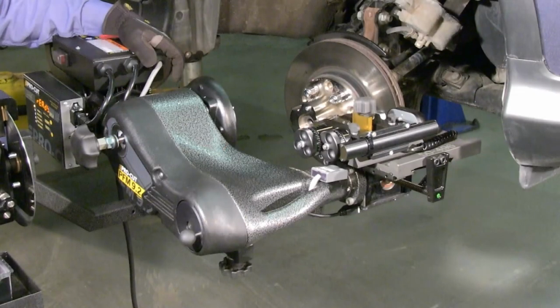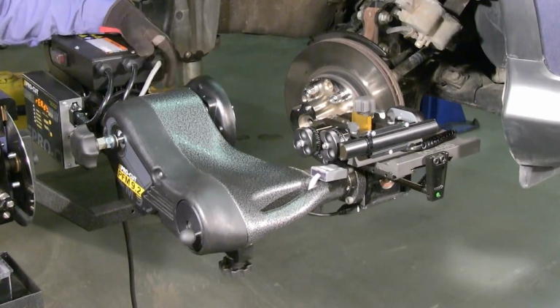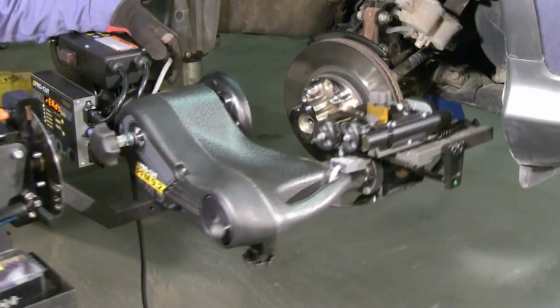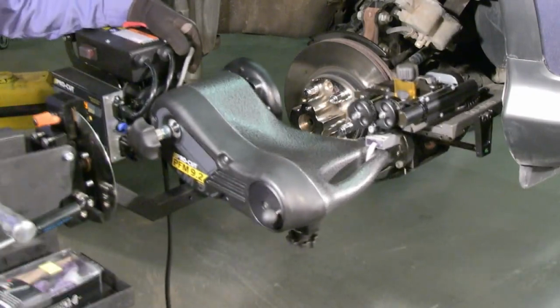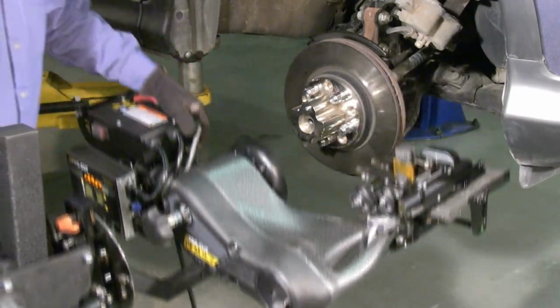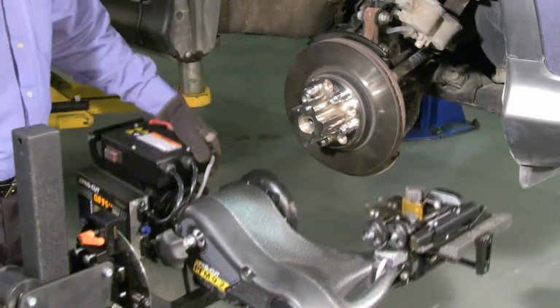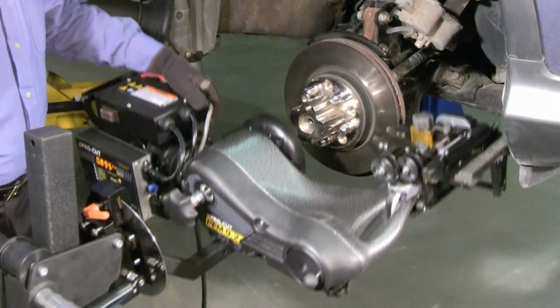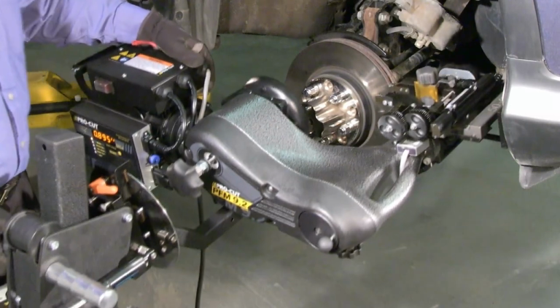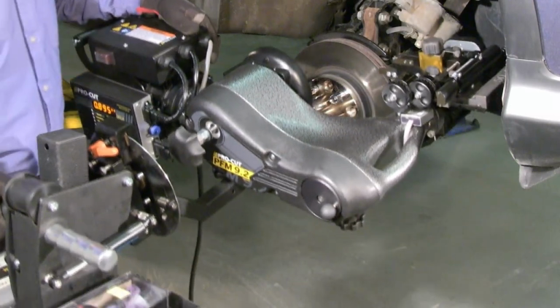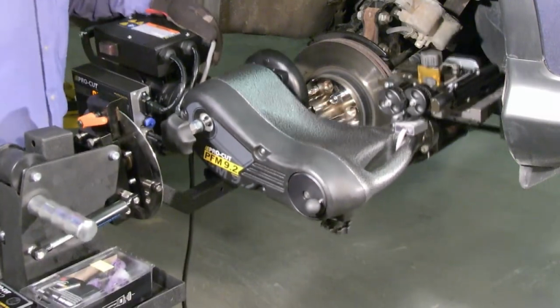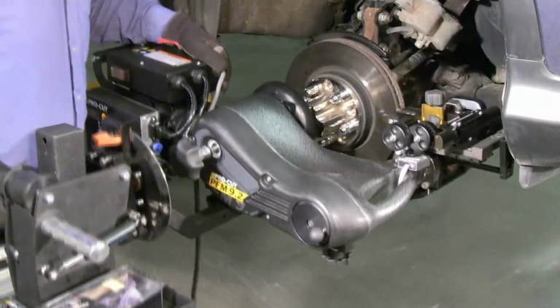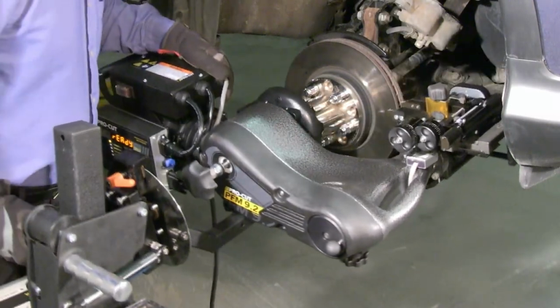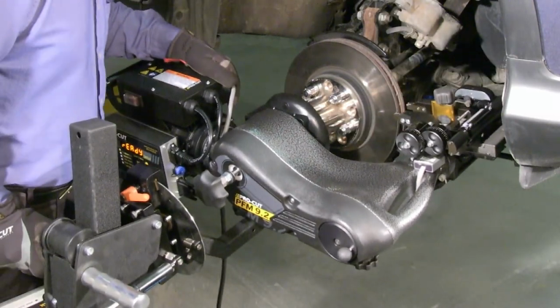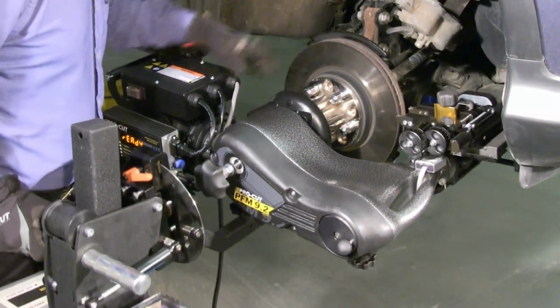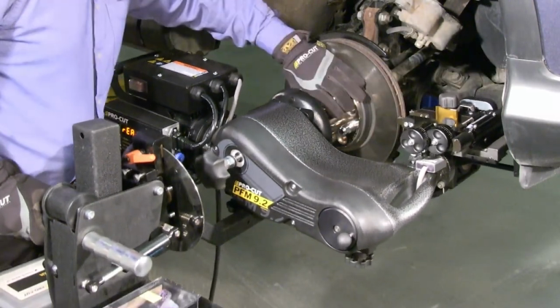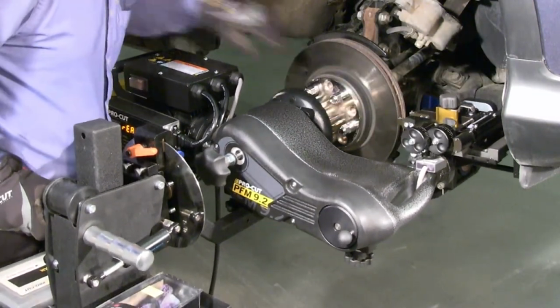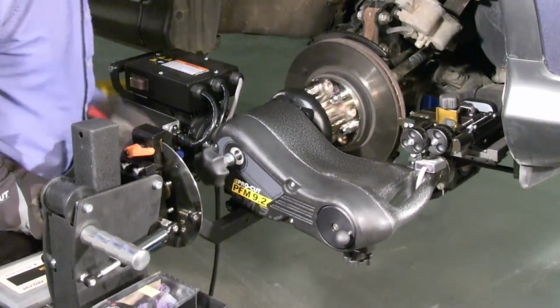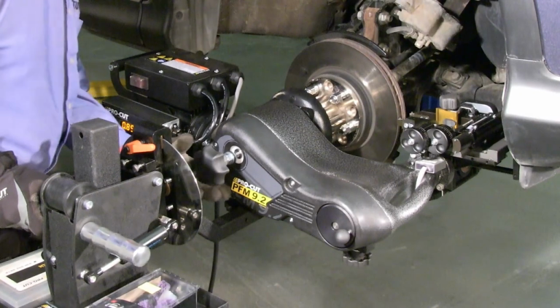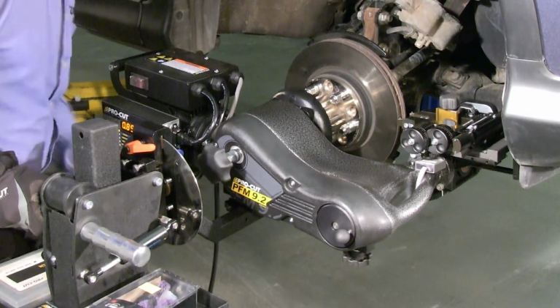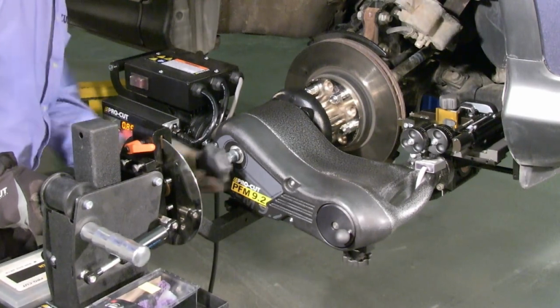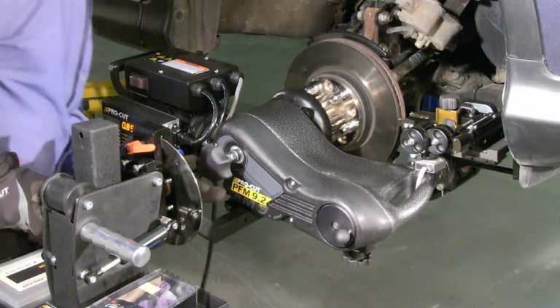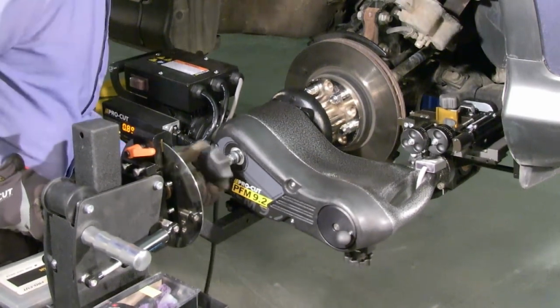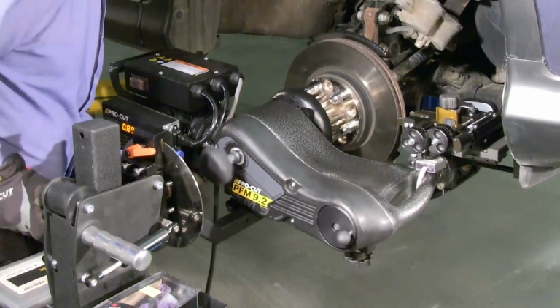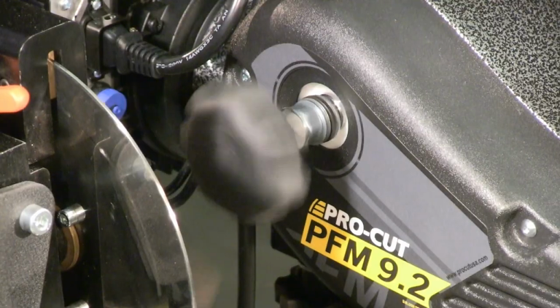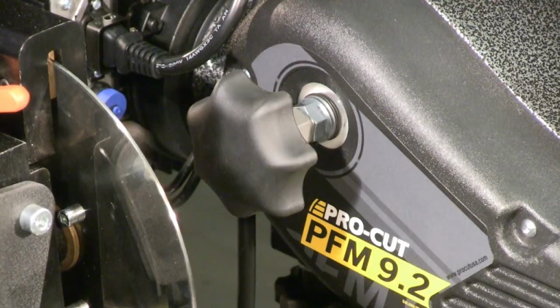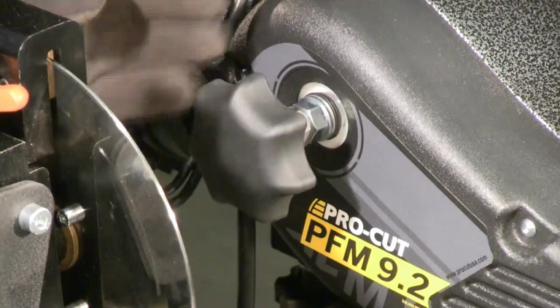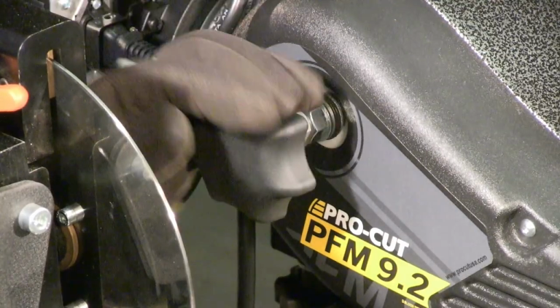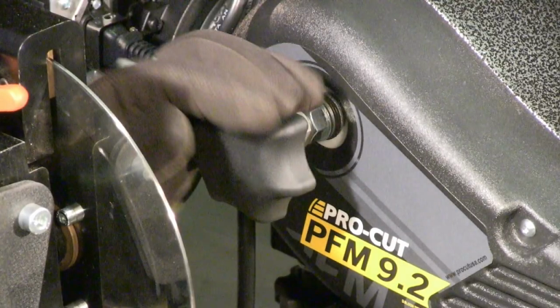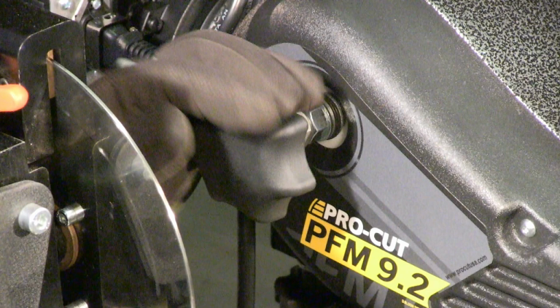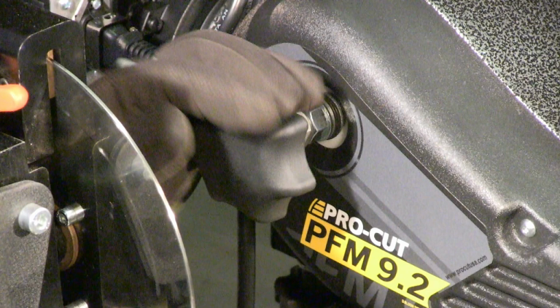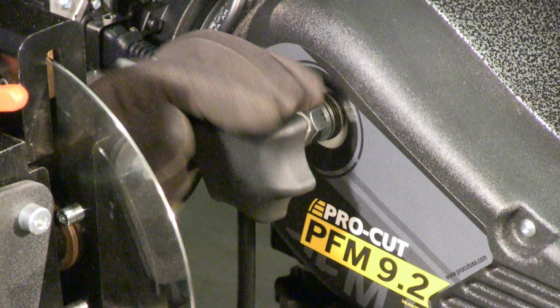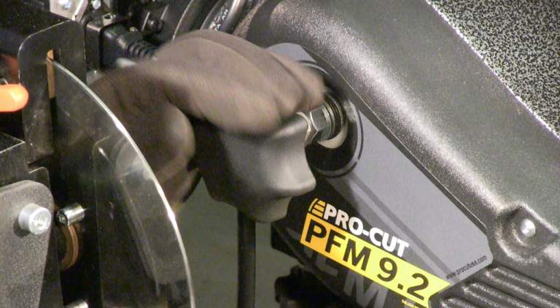When attaching the machine to the adapter, both the face of the adapter and the face of the lathe flange should be flush against each other so there is no space between them. You'll know you have it right if the drawbar knob spins in freely by hand.